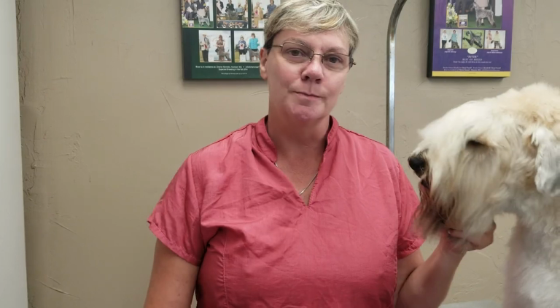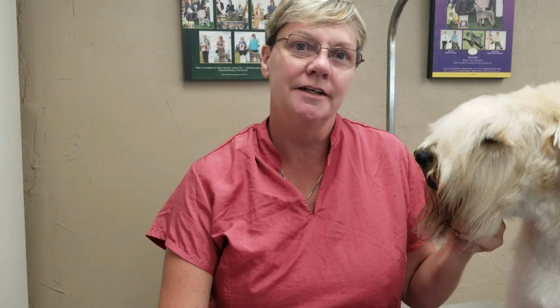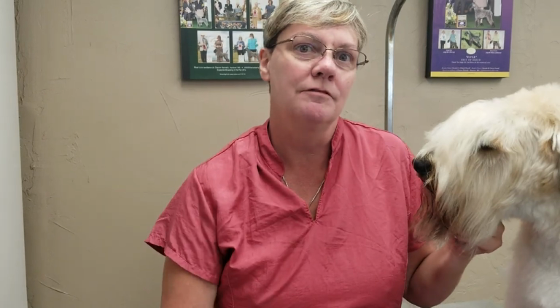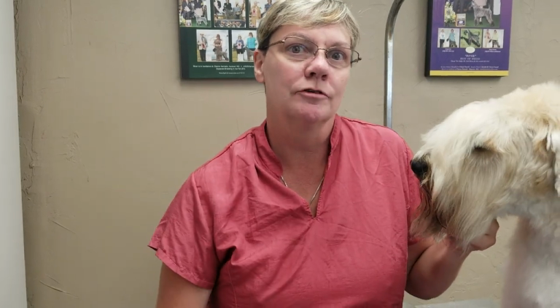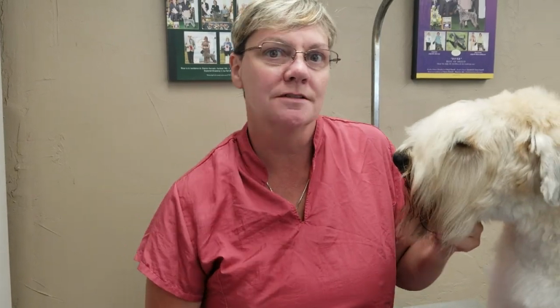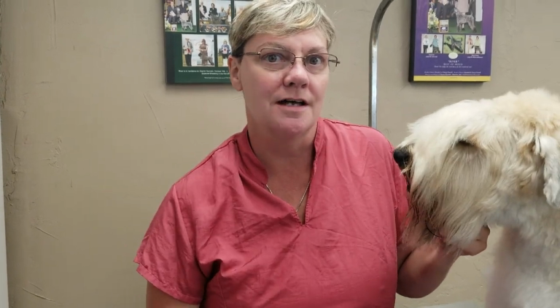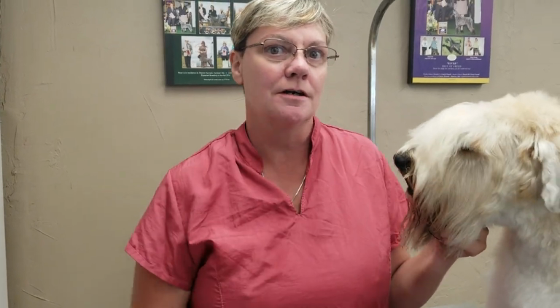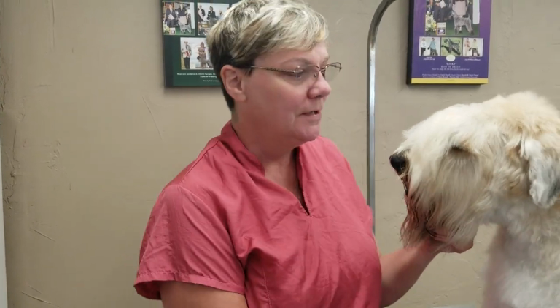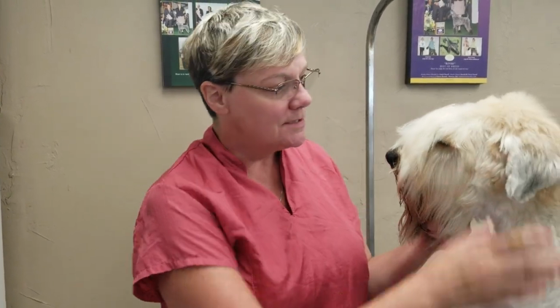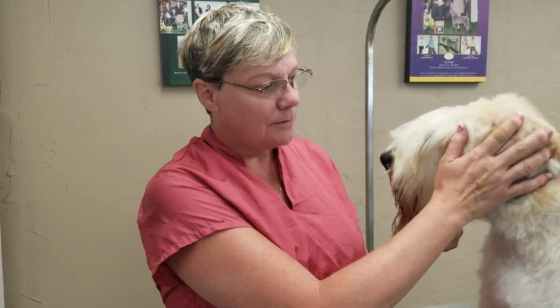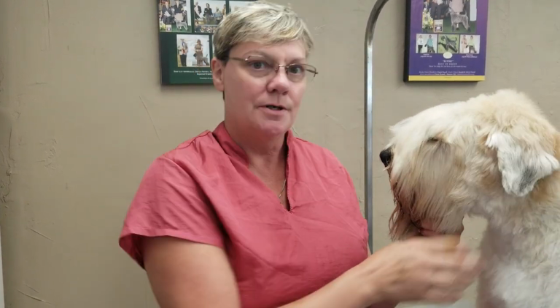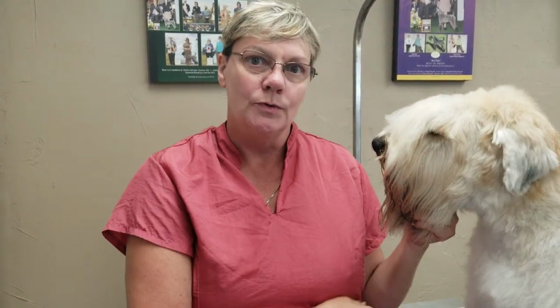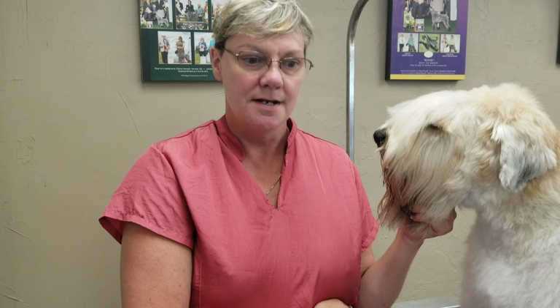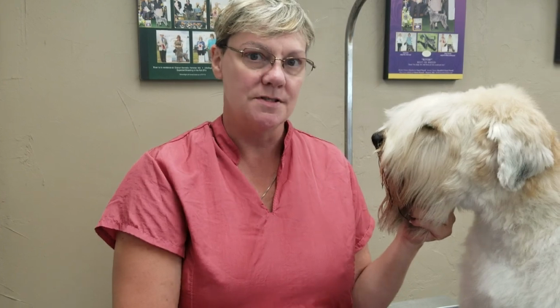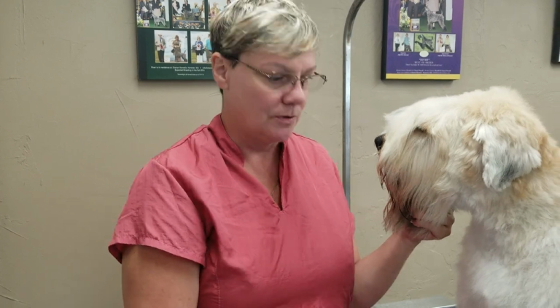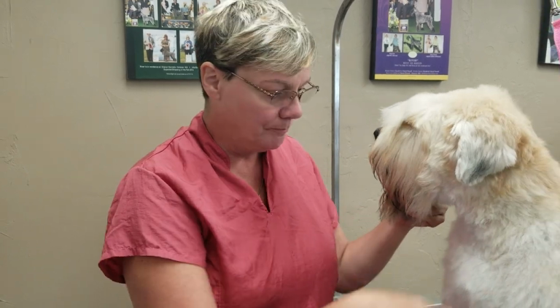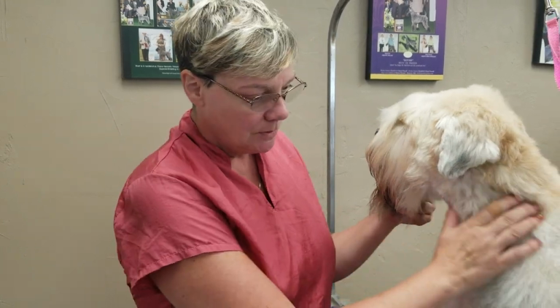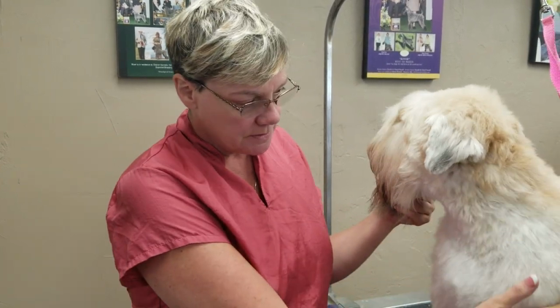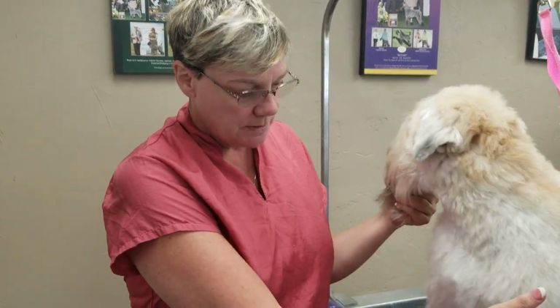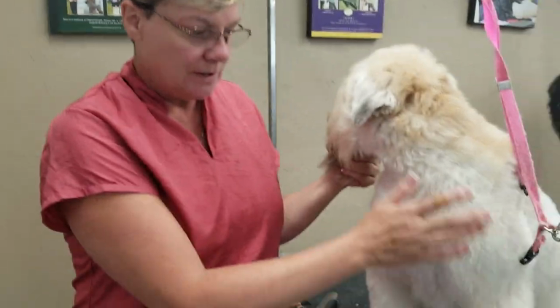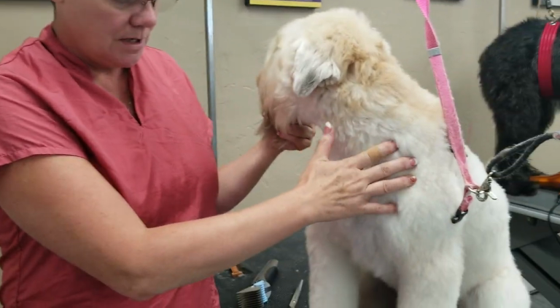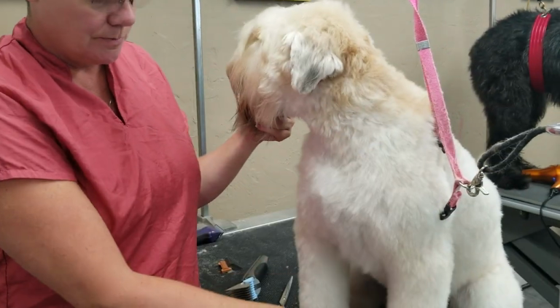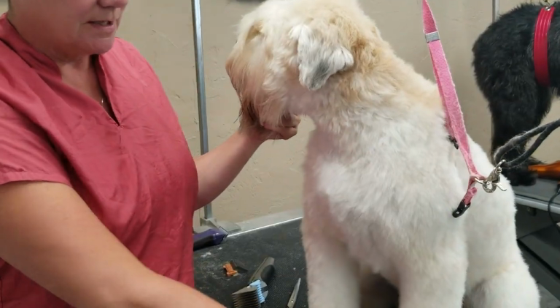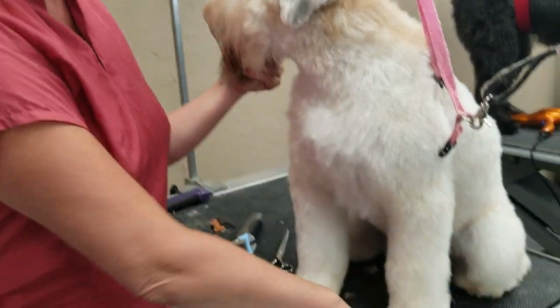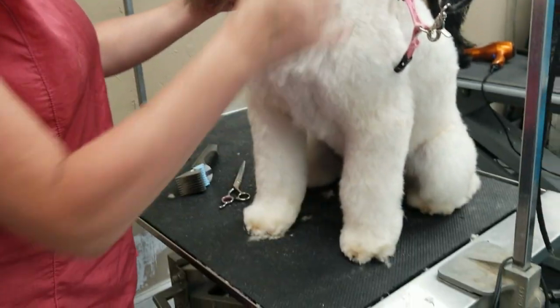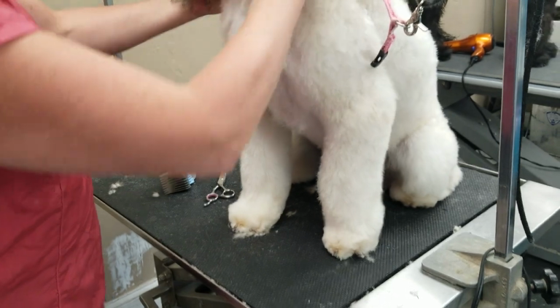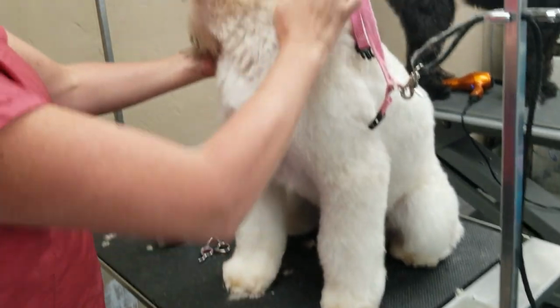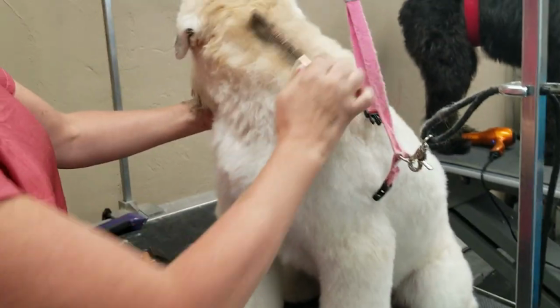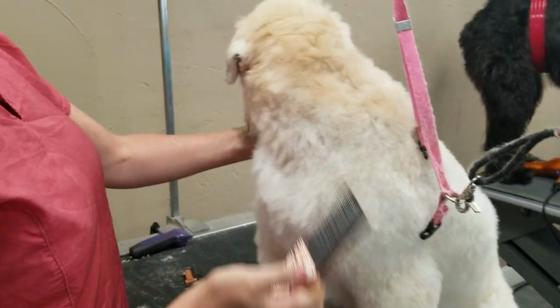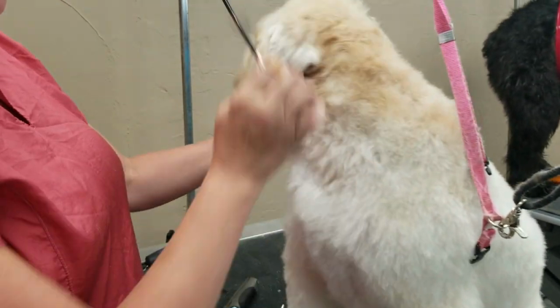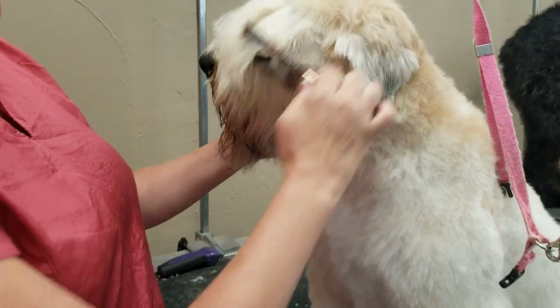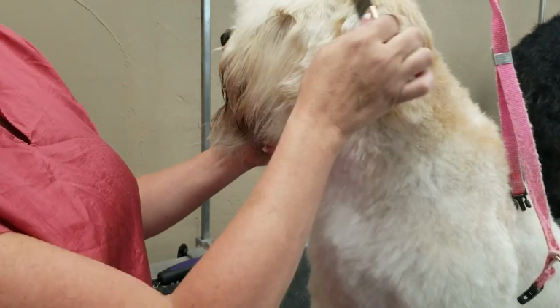Marcel here again from GermingSalonStyles.com and today I'm going to show you how to do a Wheaton head with a snap-on comb. We've done his body already with an A-comb and his legs with an E-comb. What we're left with is his crest and his head.